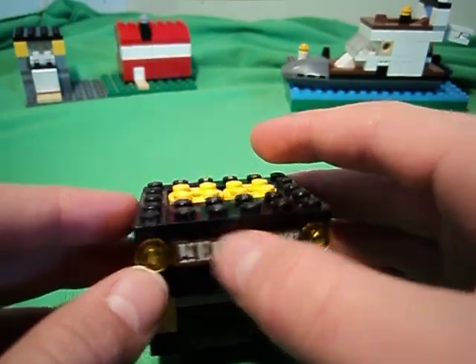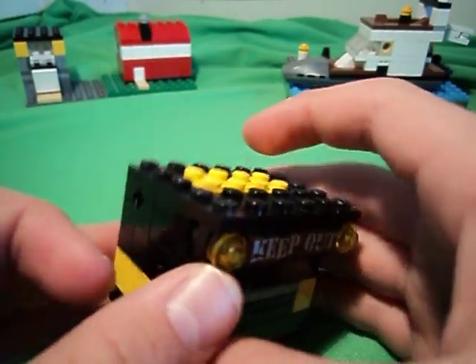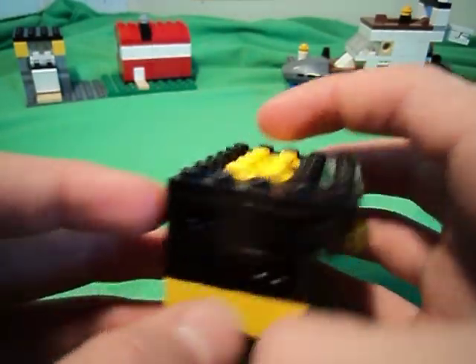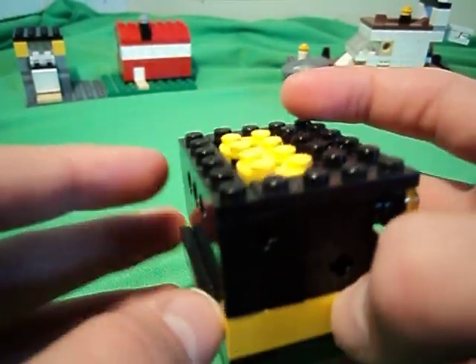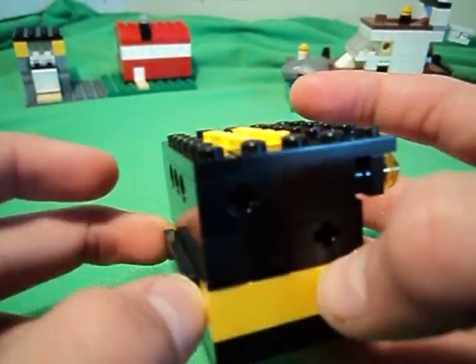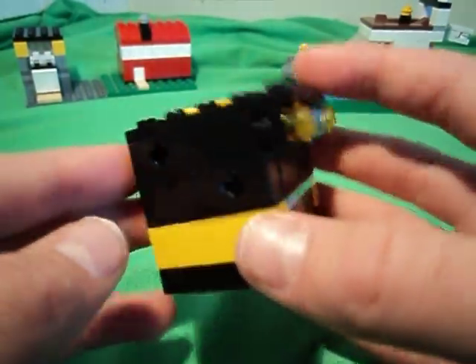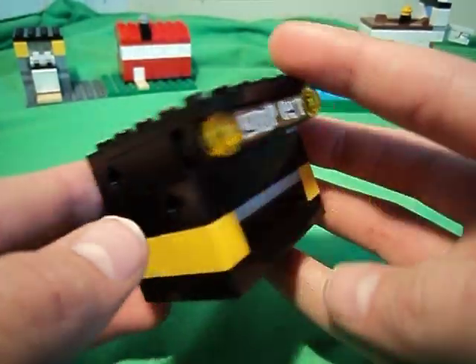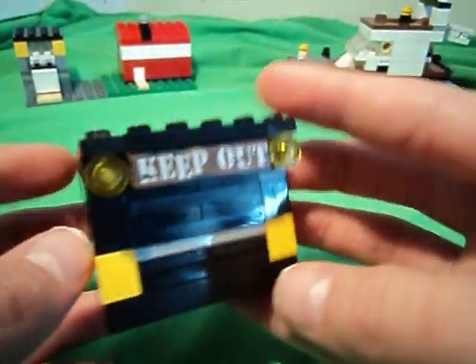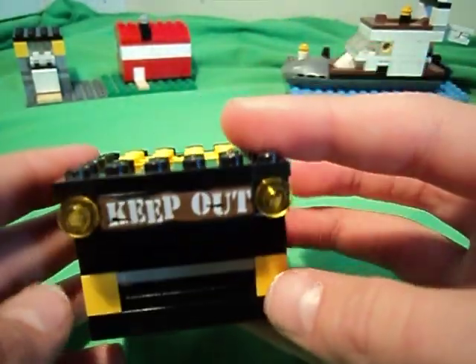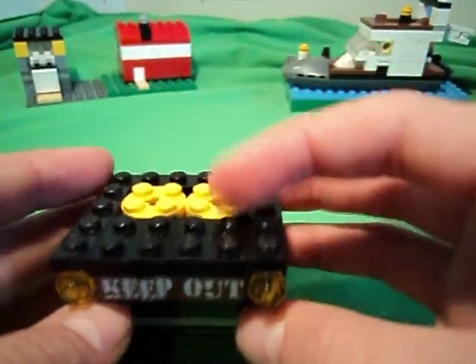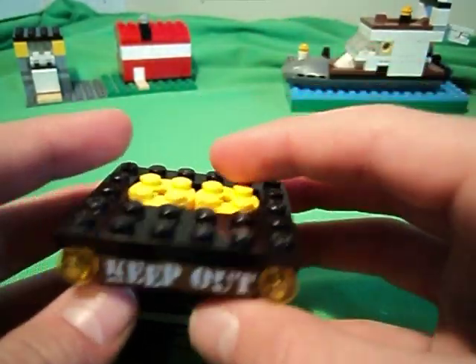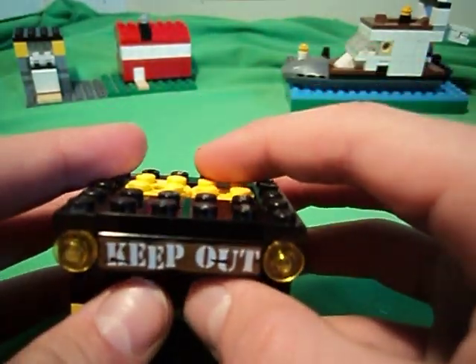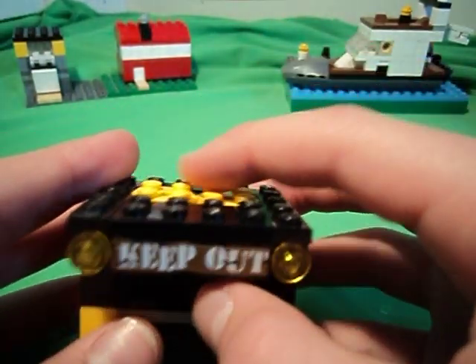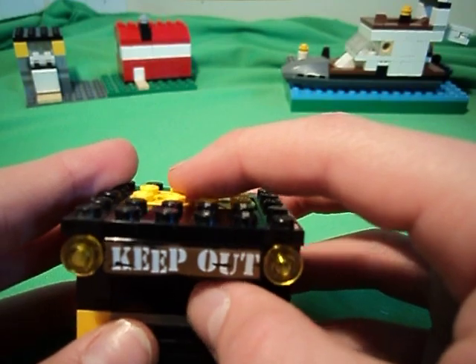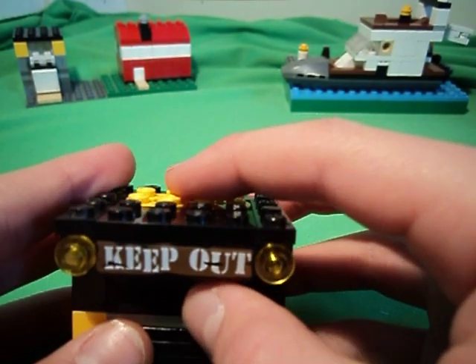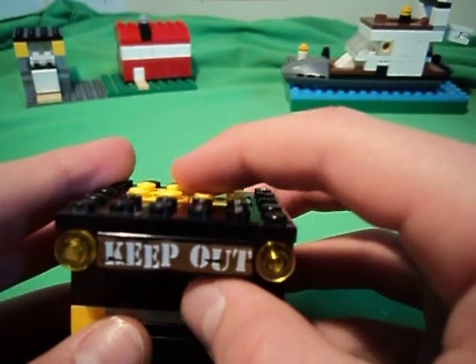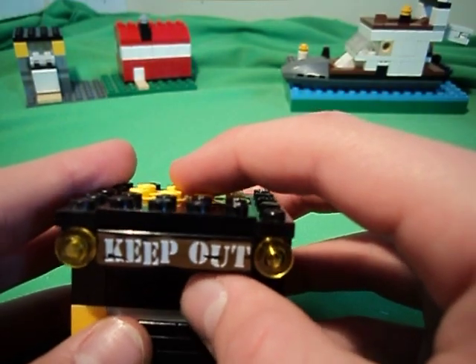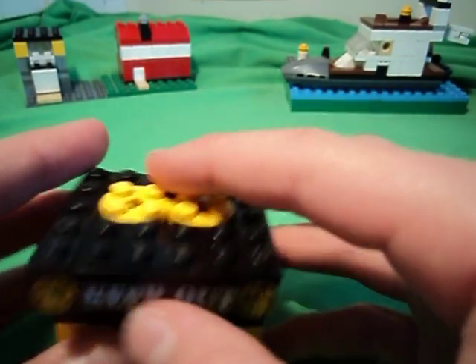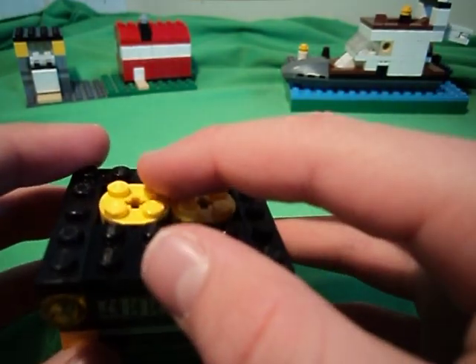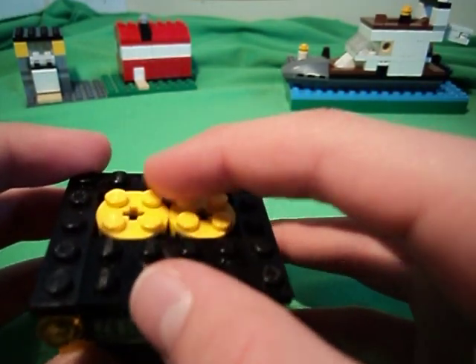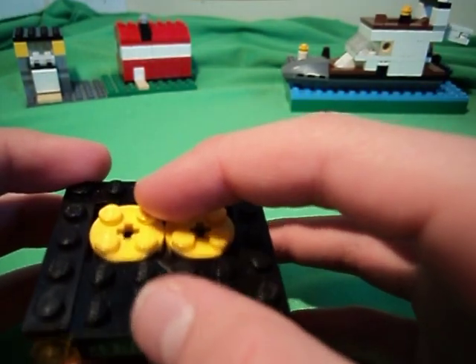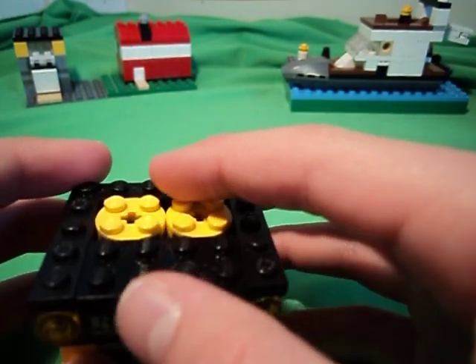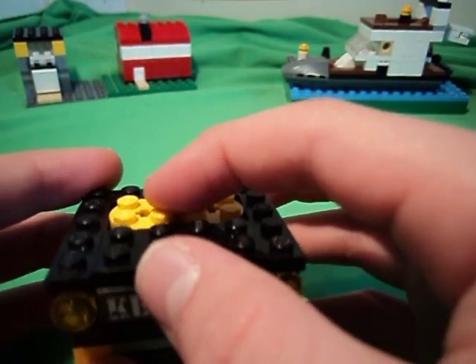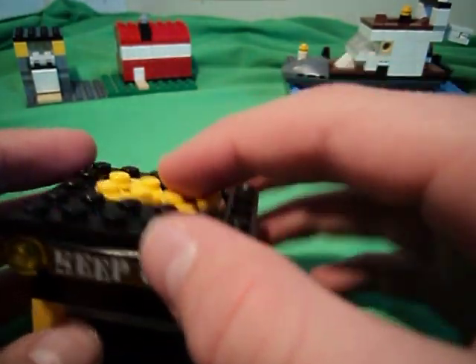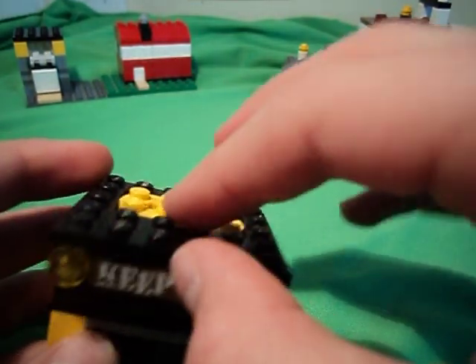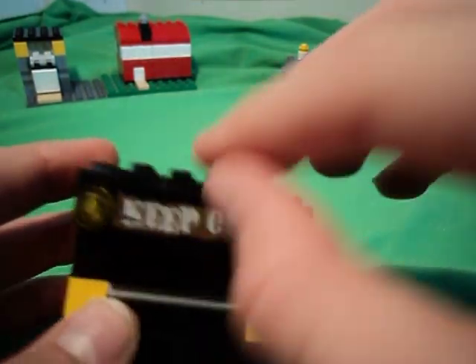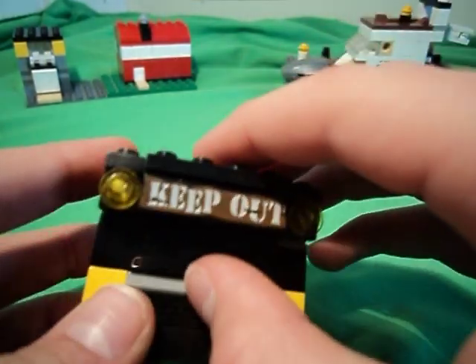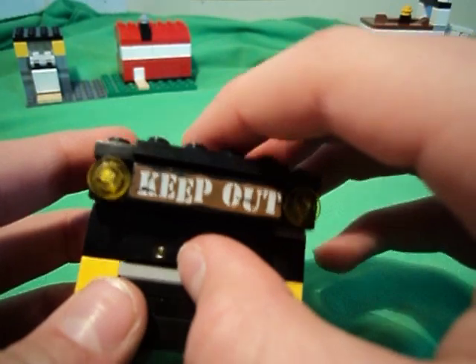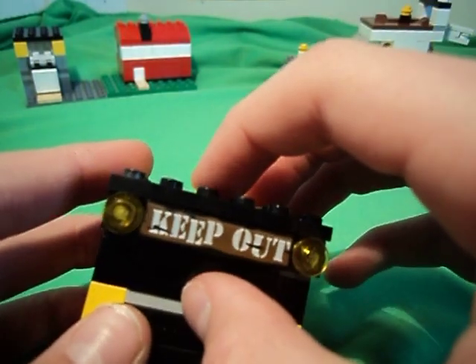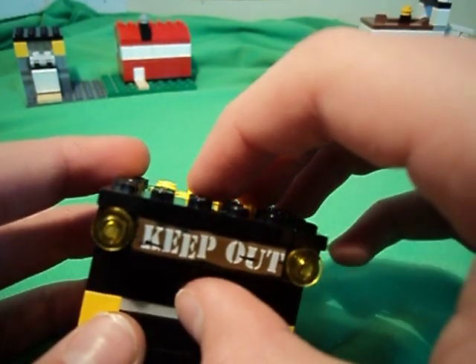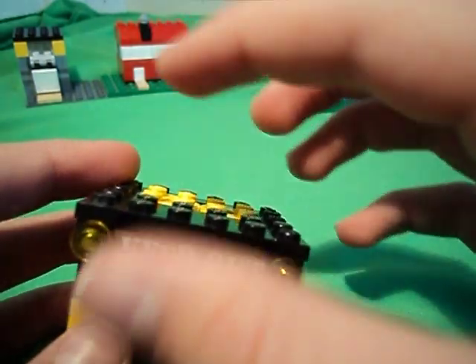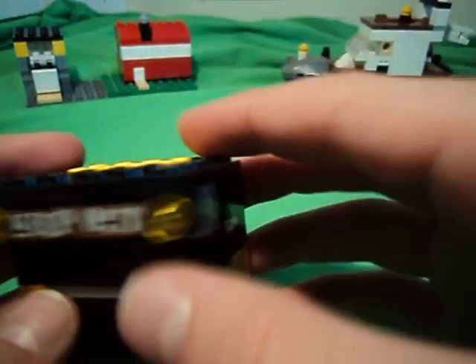It says 'keep out' and you can't pull here. This can't move — you can't slide or lift it, and you kind of can't take it out either.